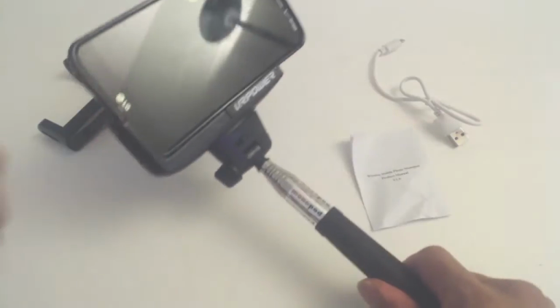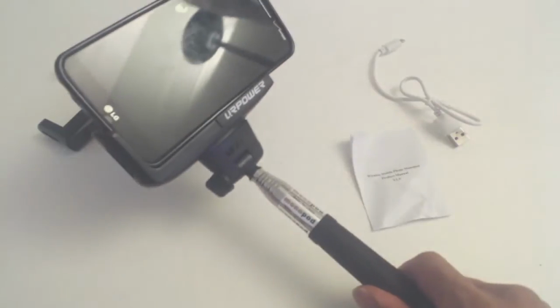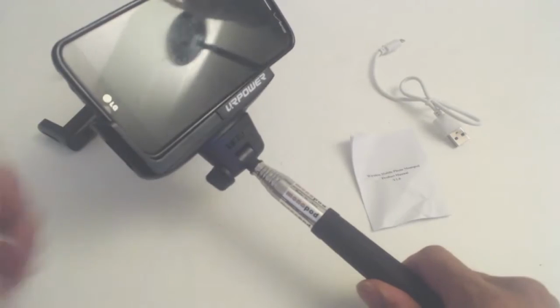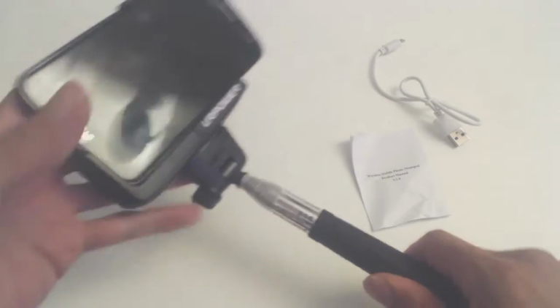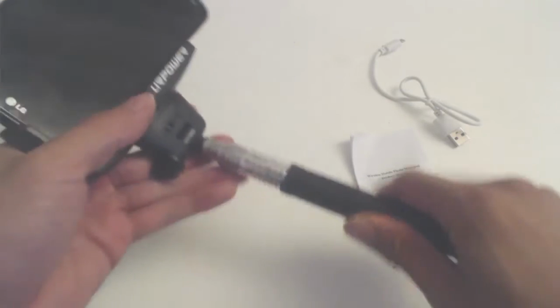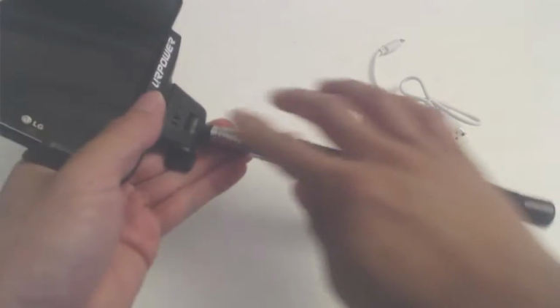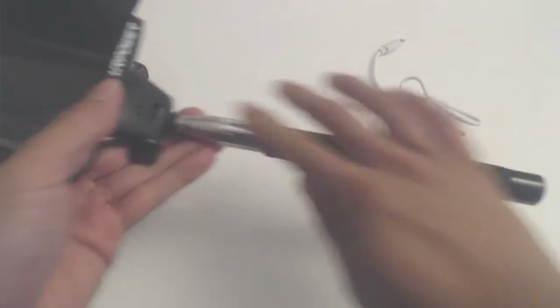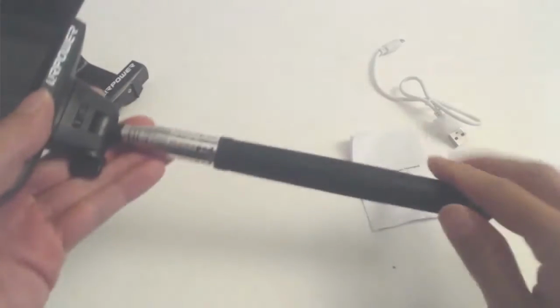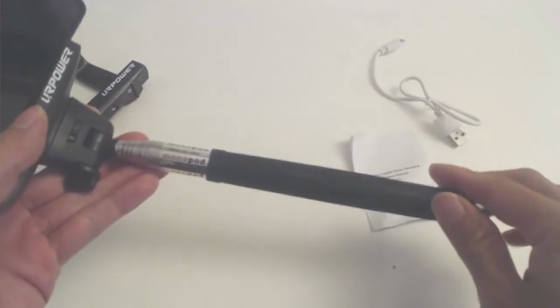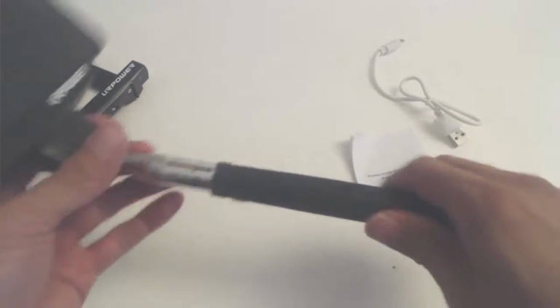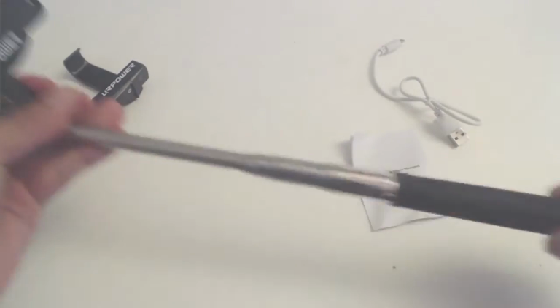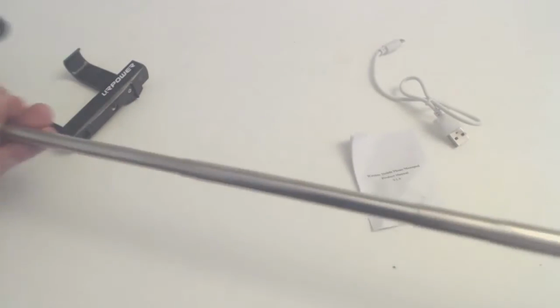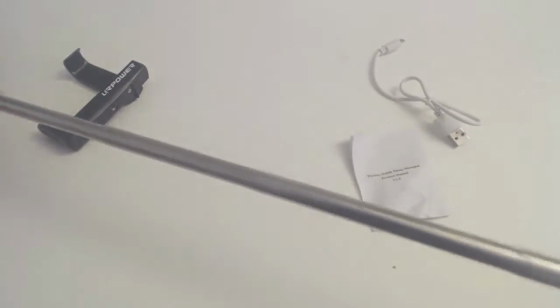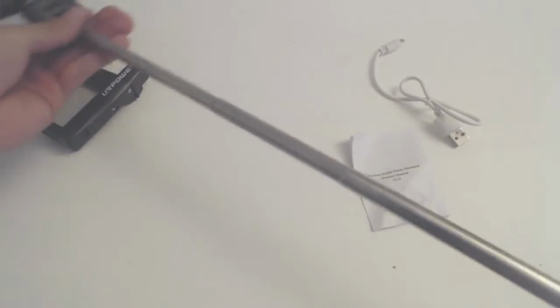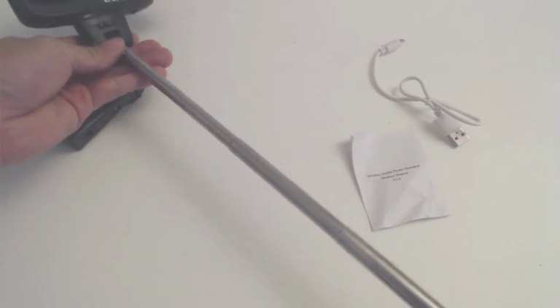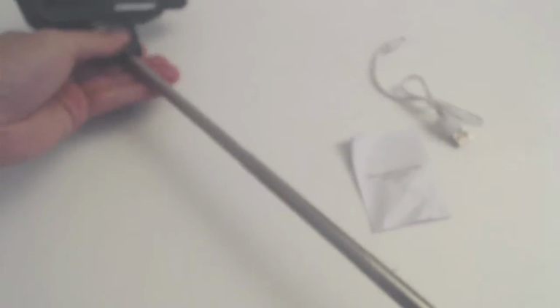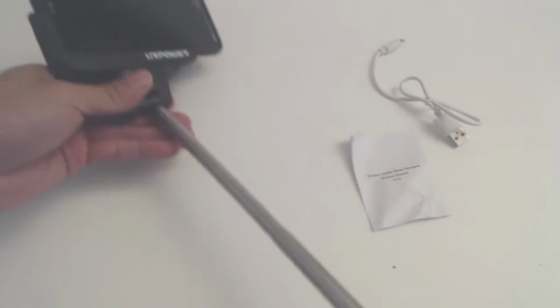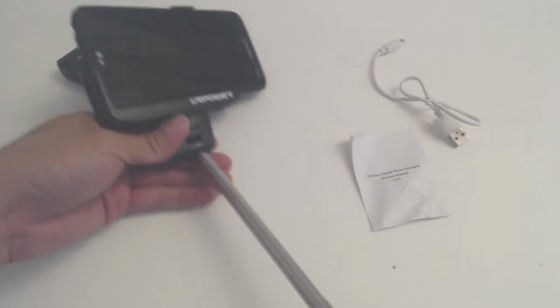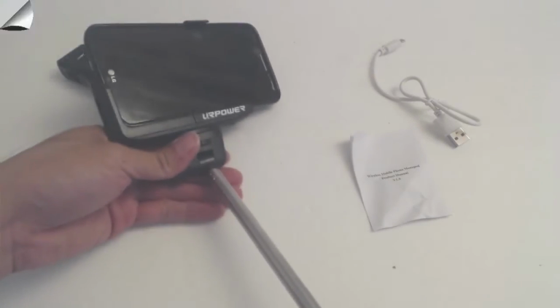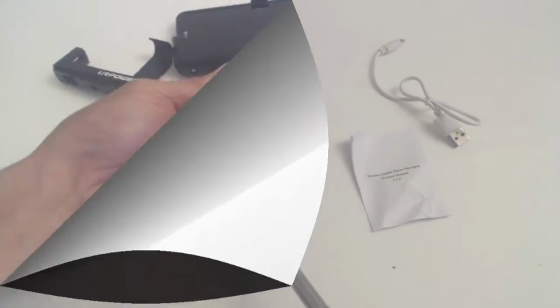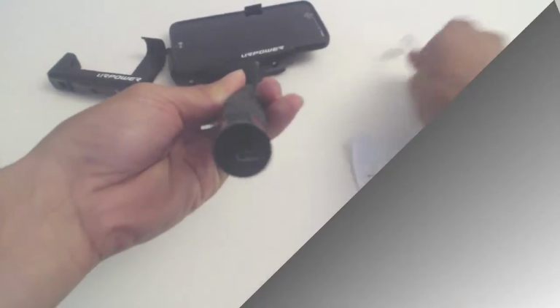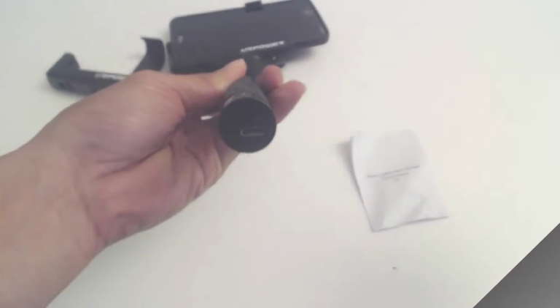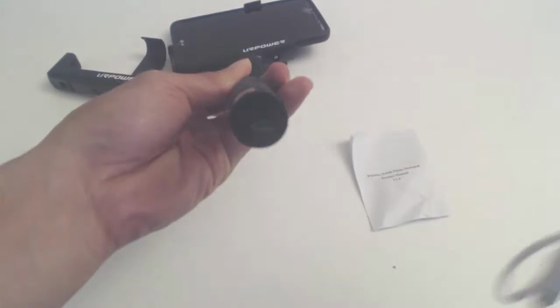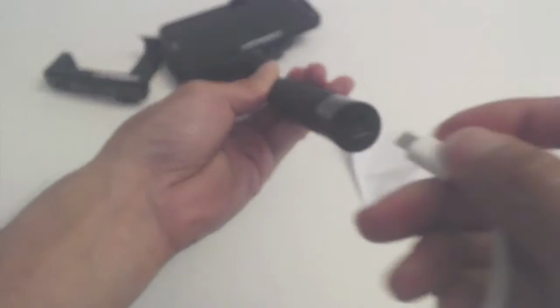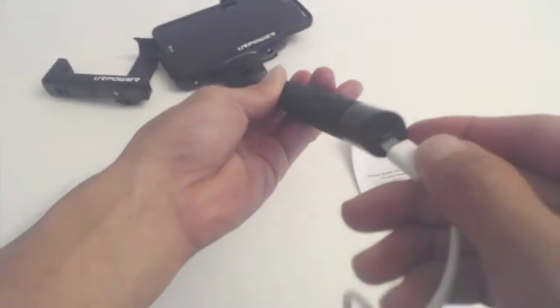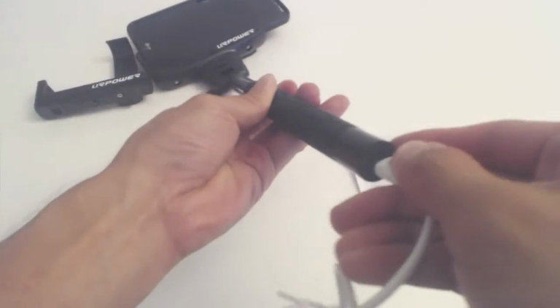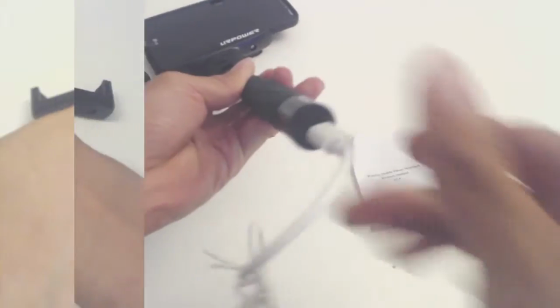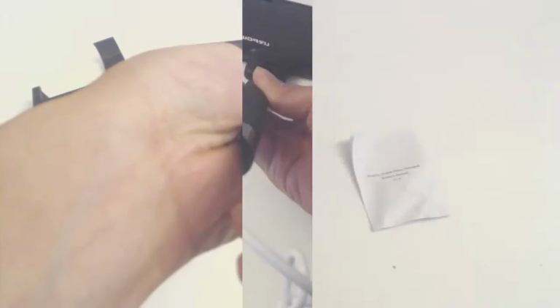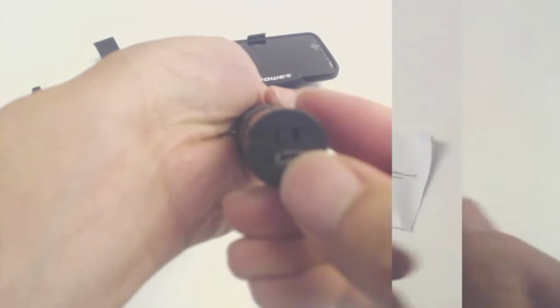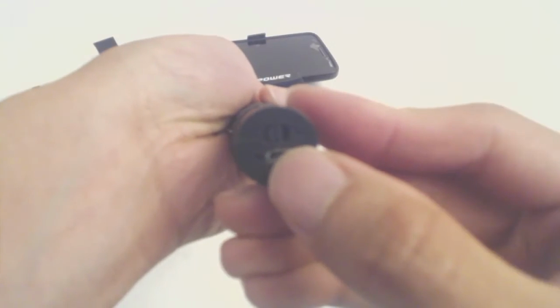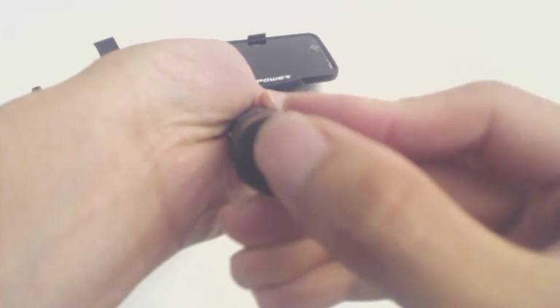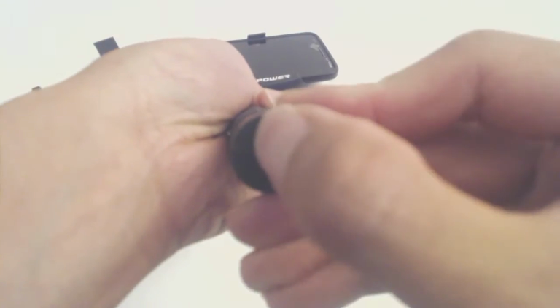This thumb screw allows you to adjust the angle of your phone so you can see the screen. The retracted length of the selfie stick is 8 inches, and 37.5 inches when fully extended. The micro USB port for charging is on the bottom, and the power switch is also on the bottom.